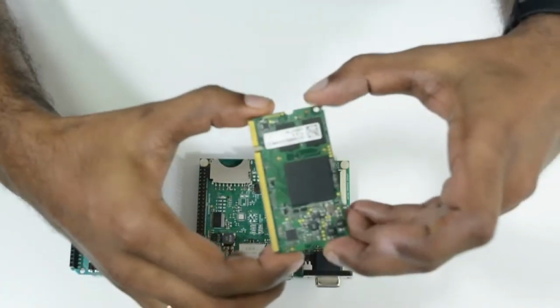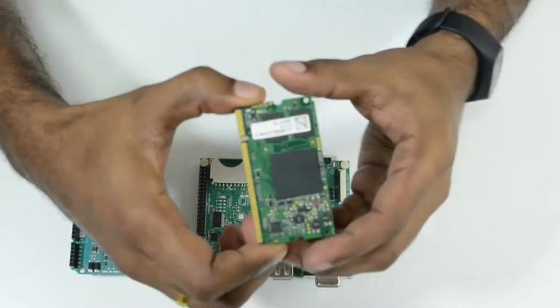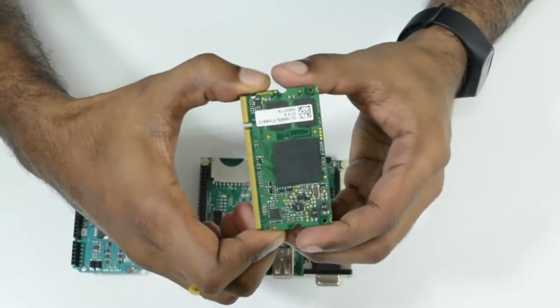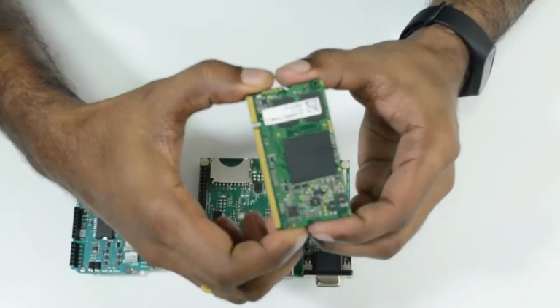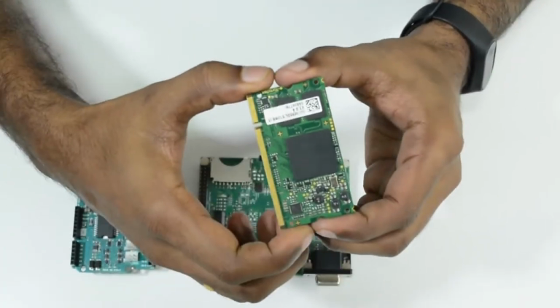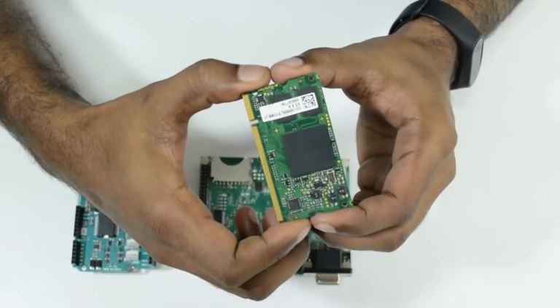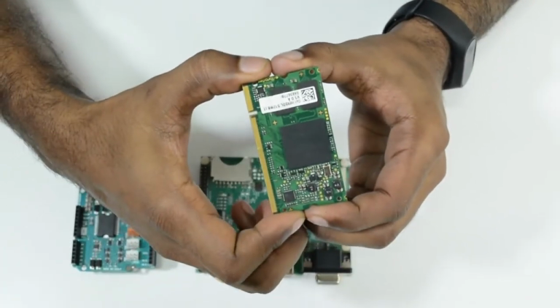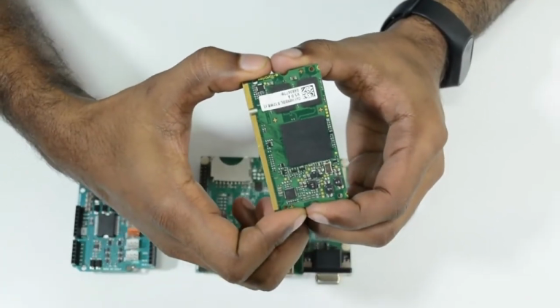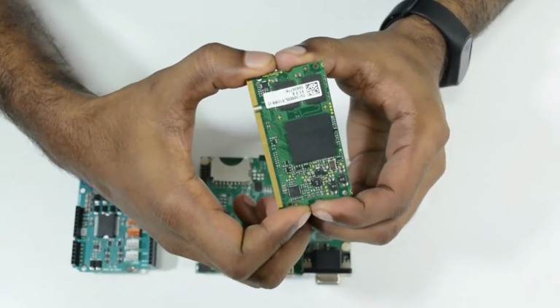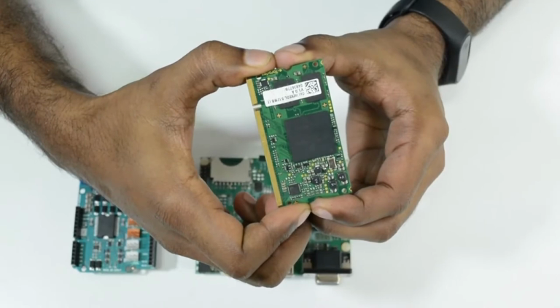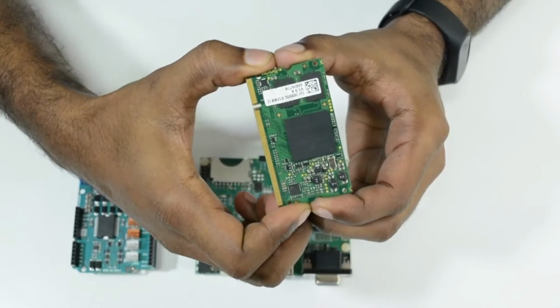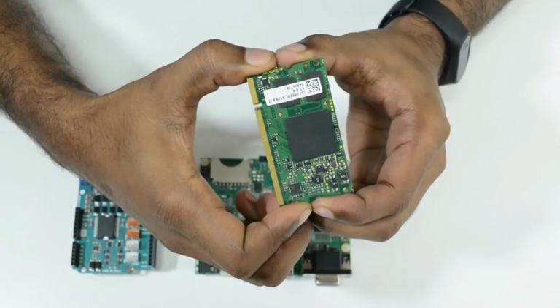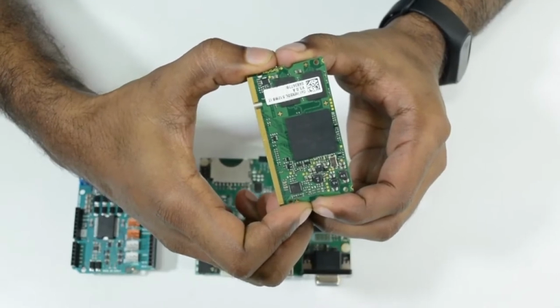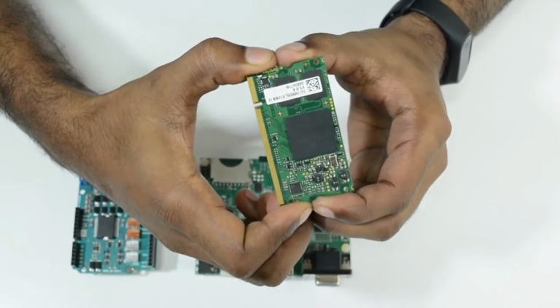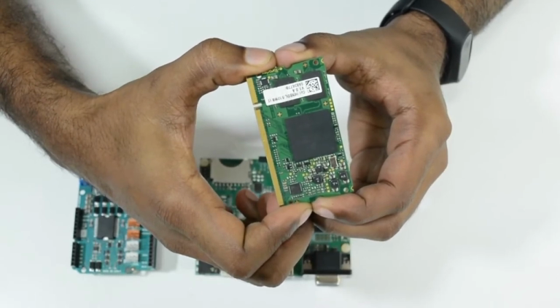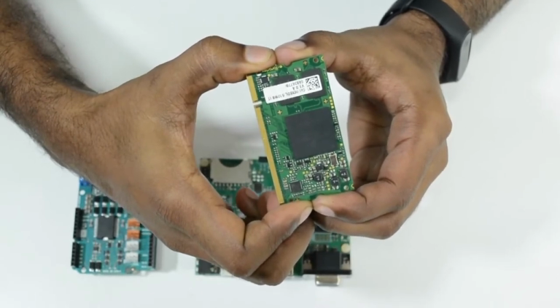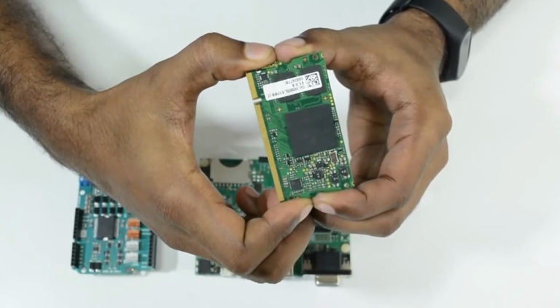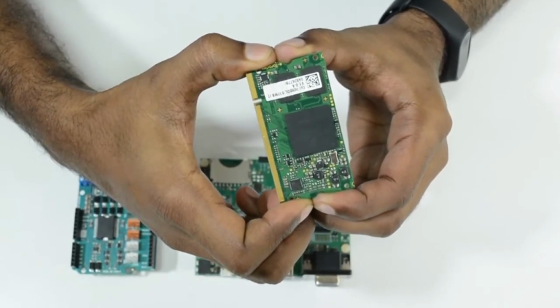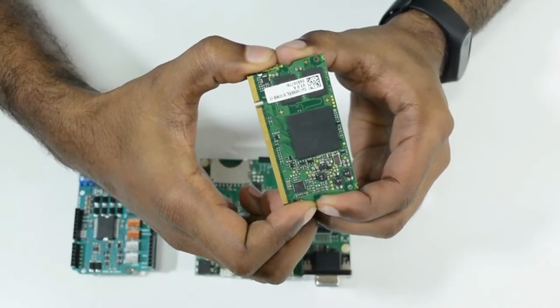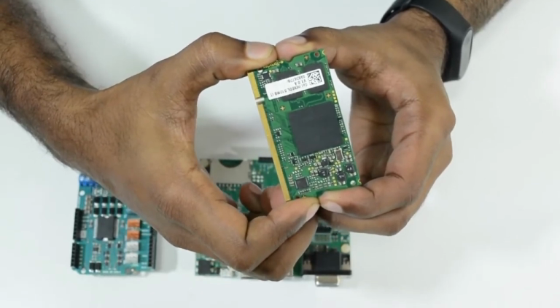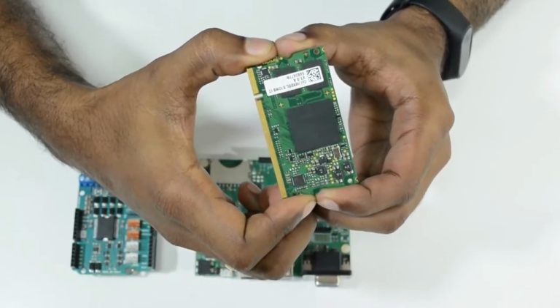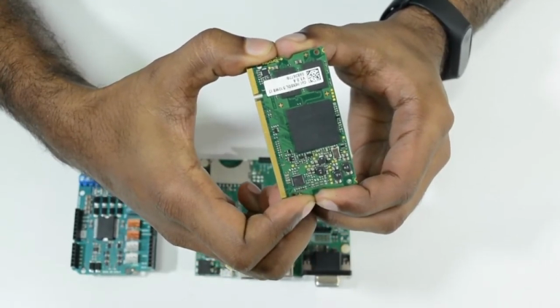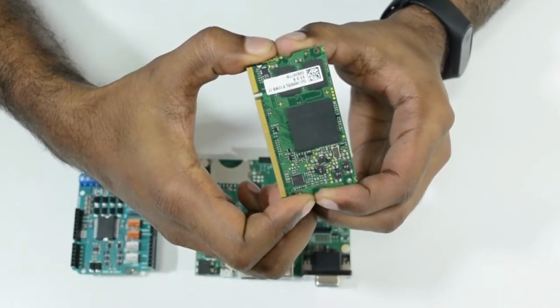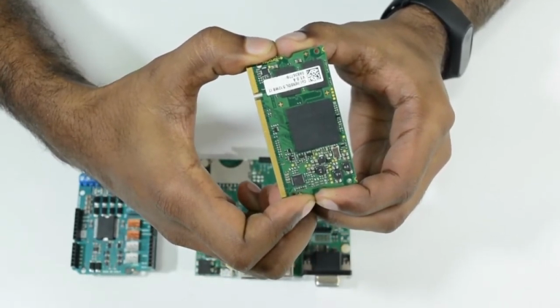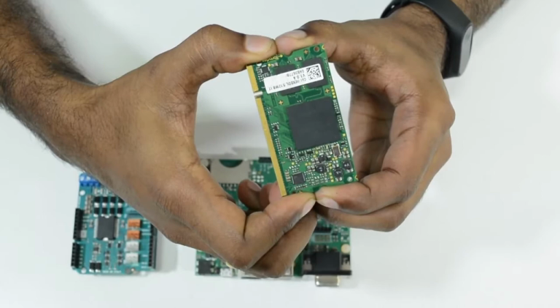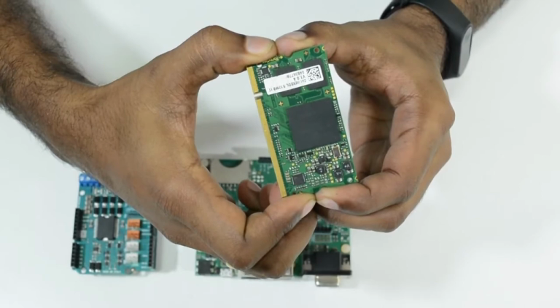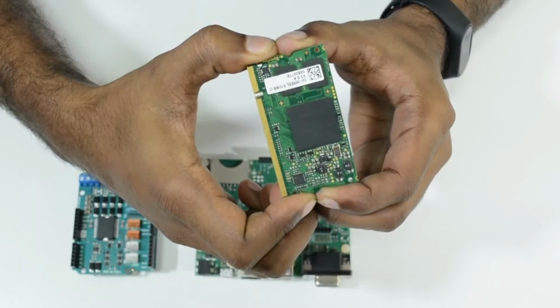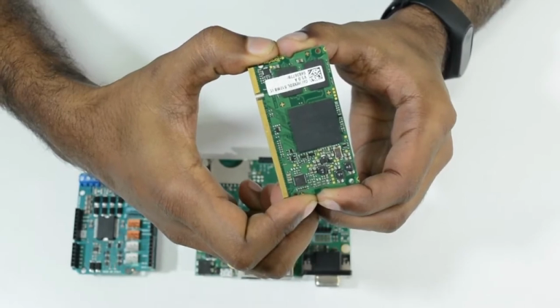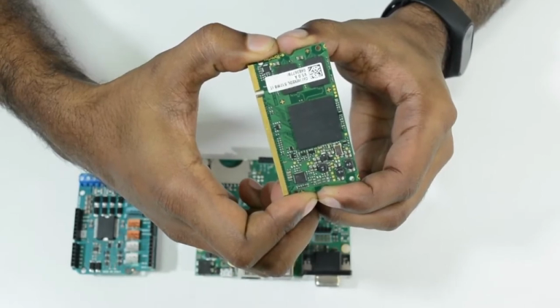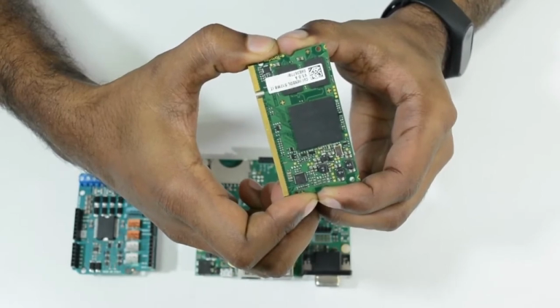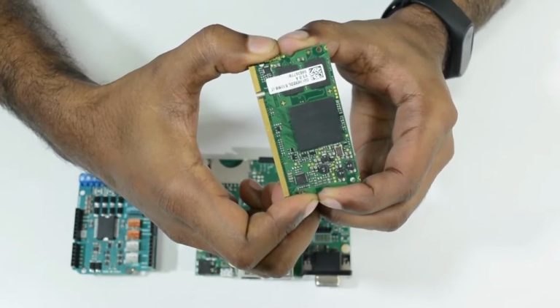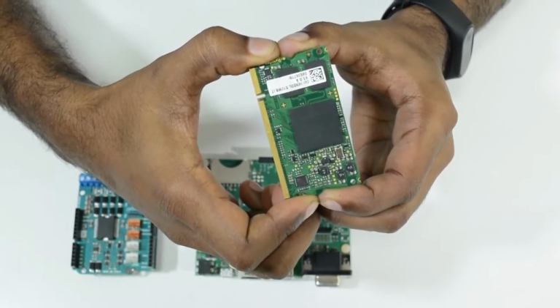The Colibri IMX6 is based on NXP's IMX6 dual-core processor clocking at 1 GHz. It has 512 MB DDR3 RAM and 512 MB eMMC.